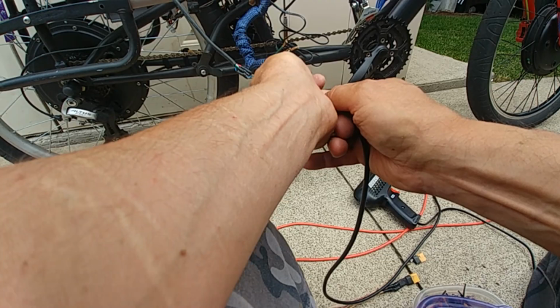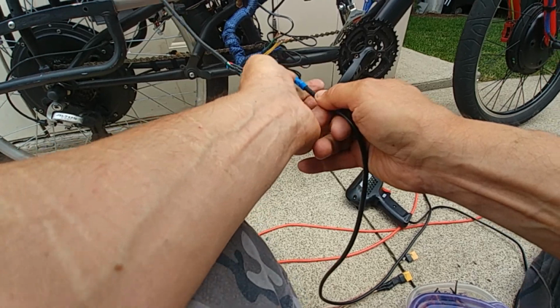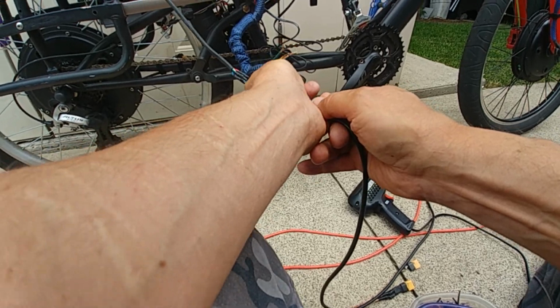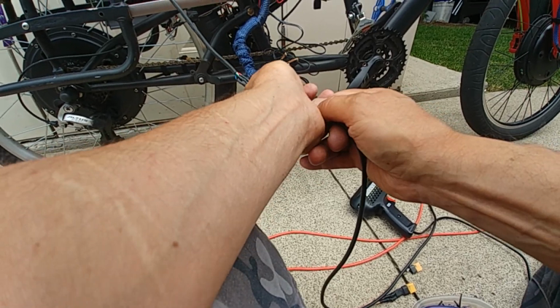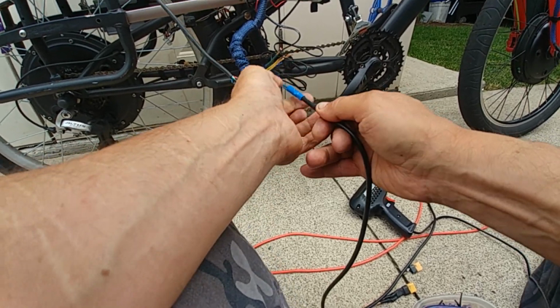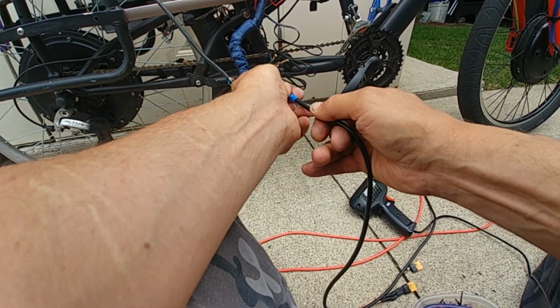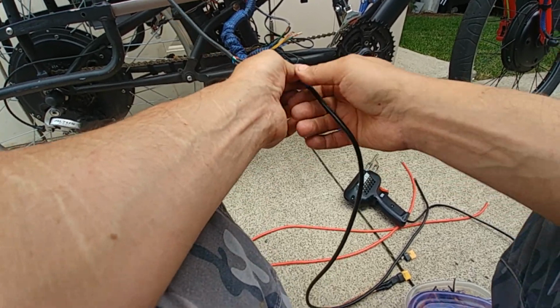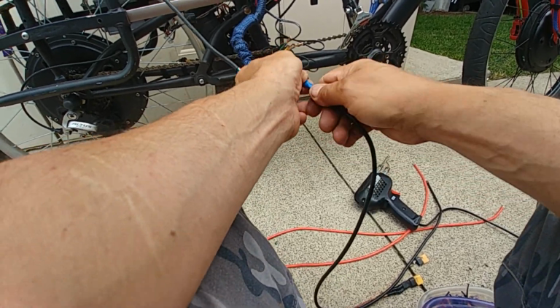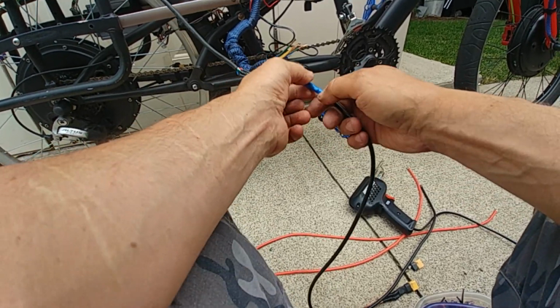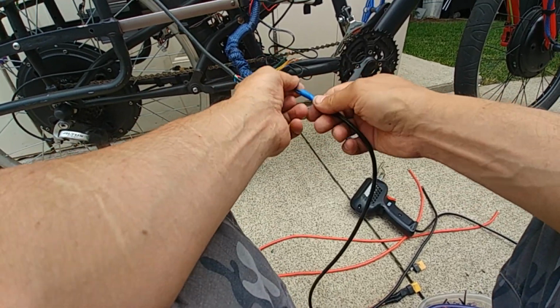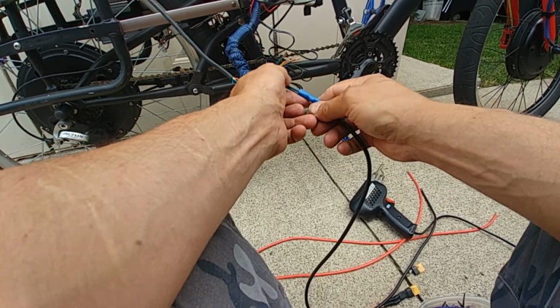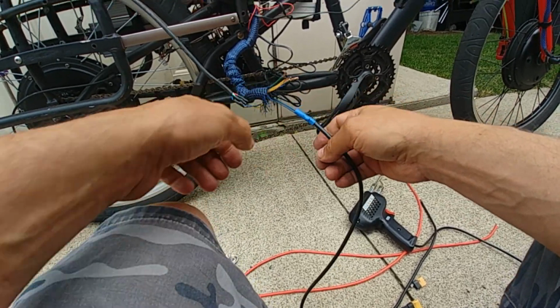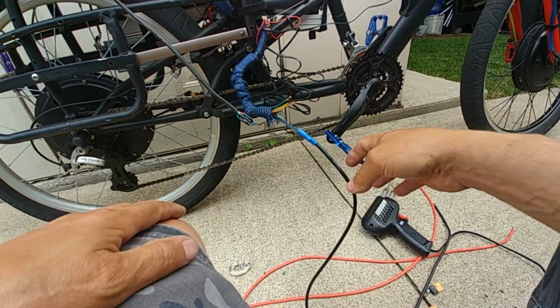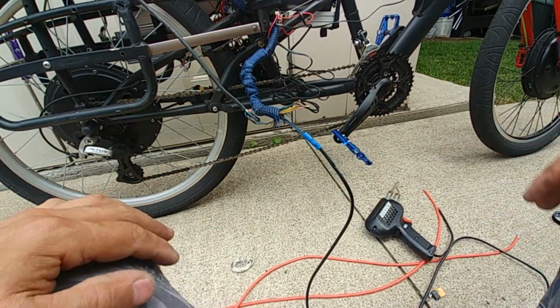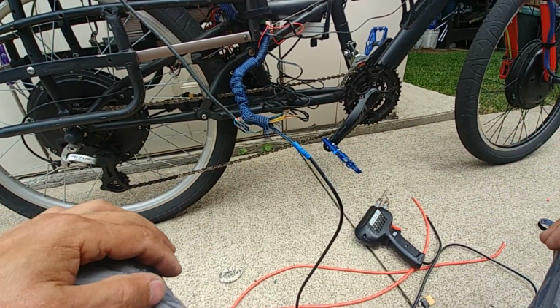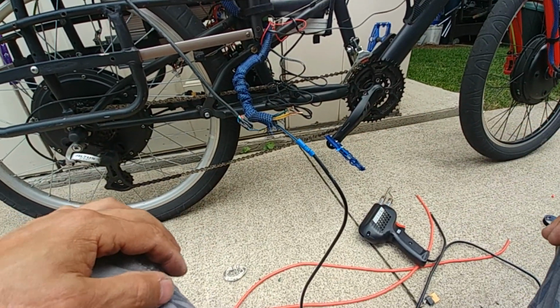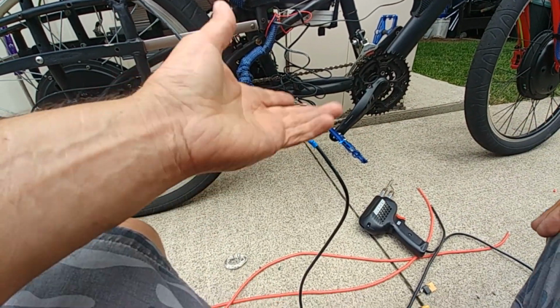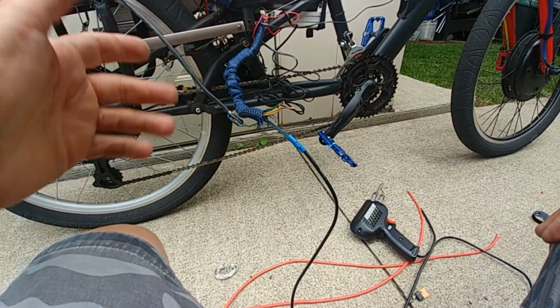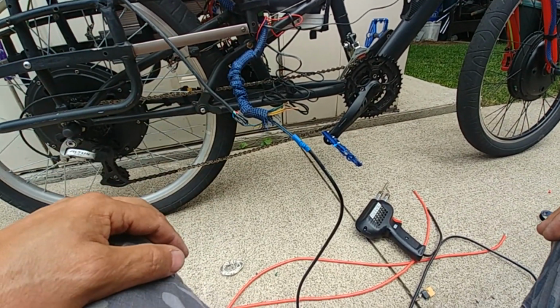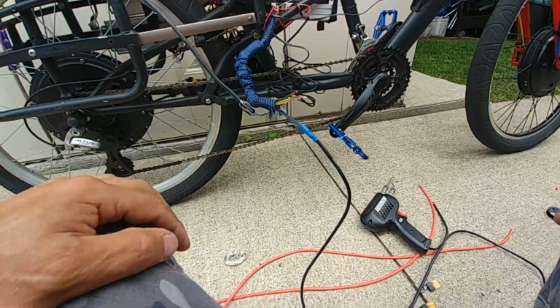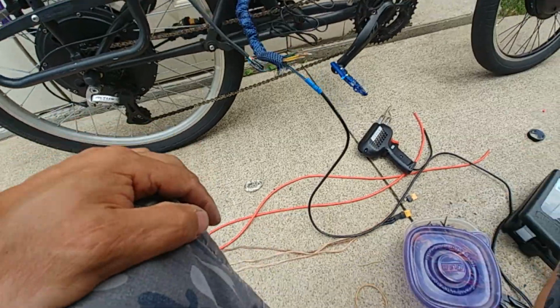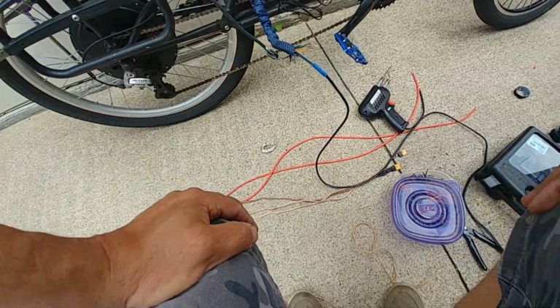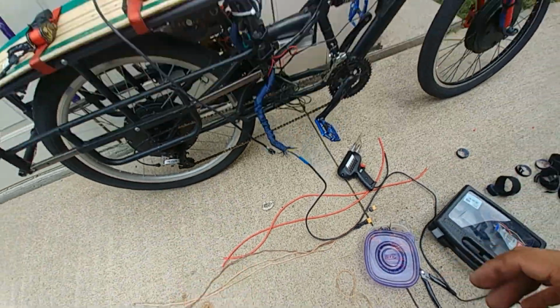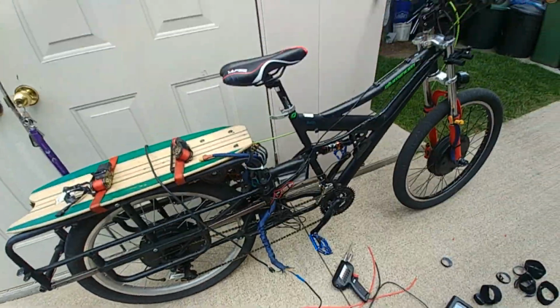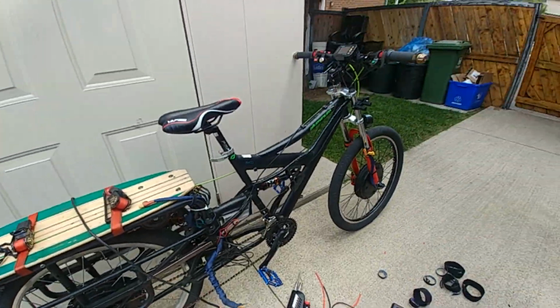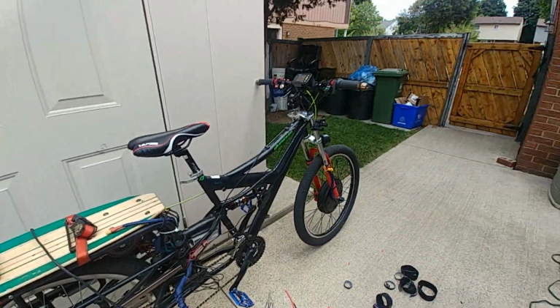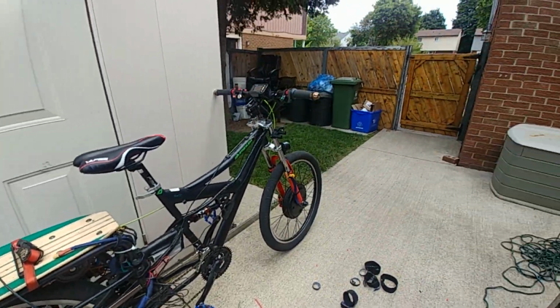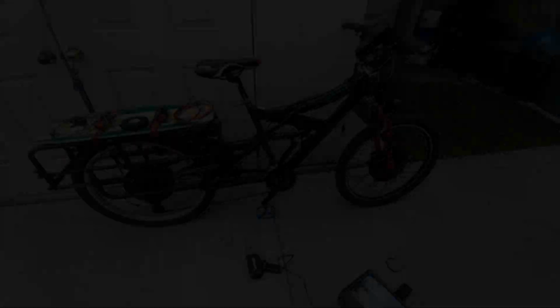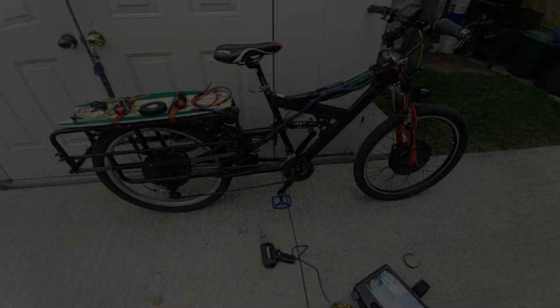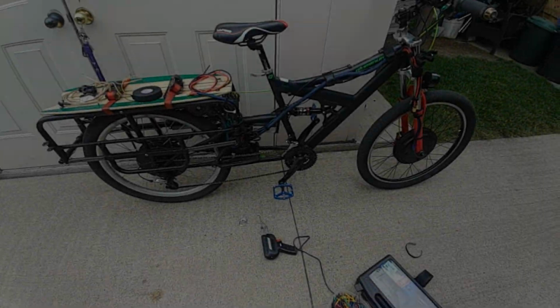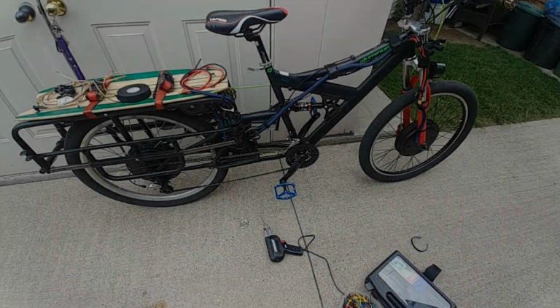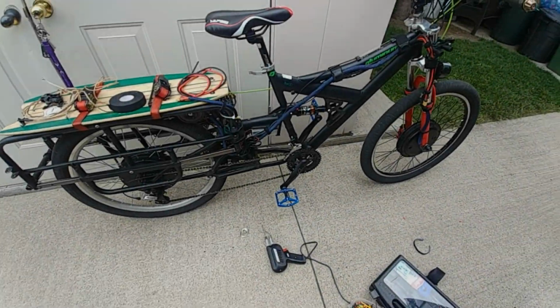There we go - got one. Basically I do that three times. That's the wiring done for now.